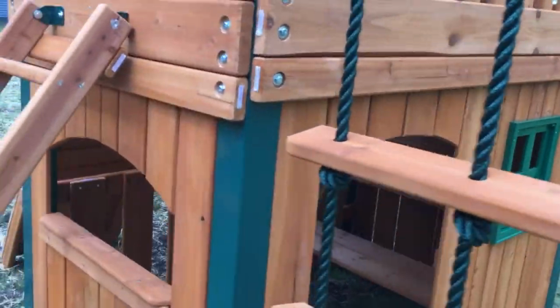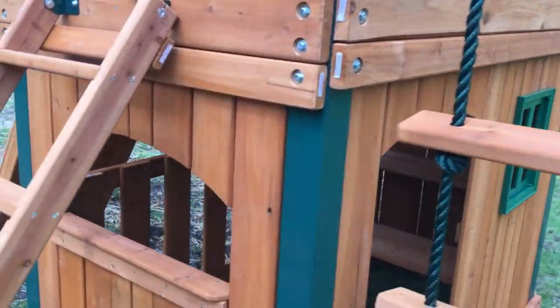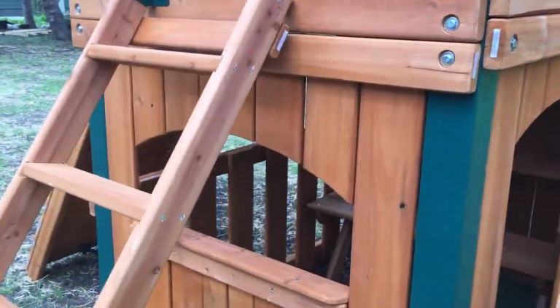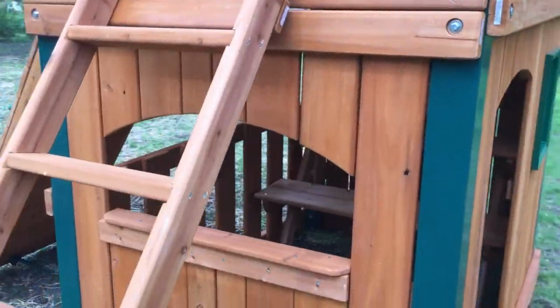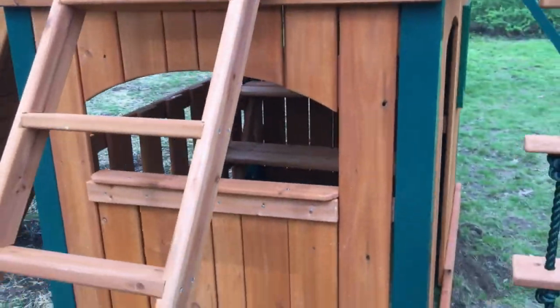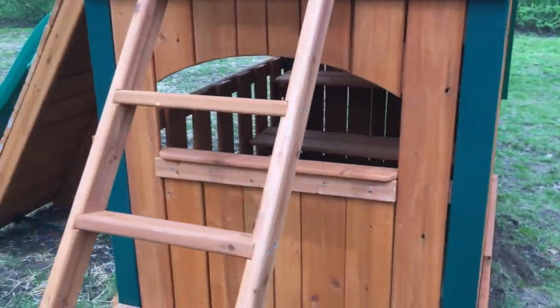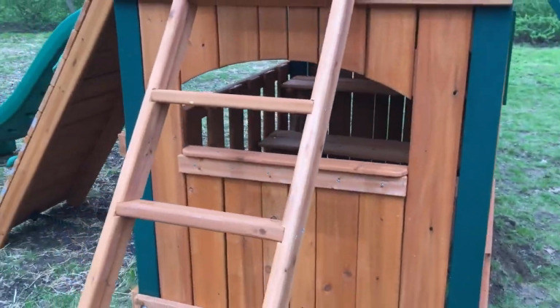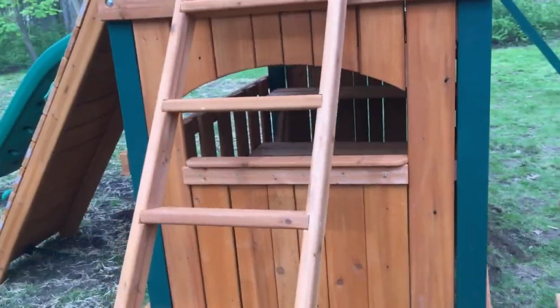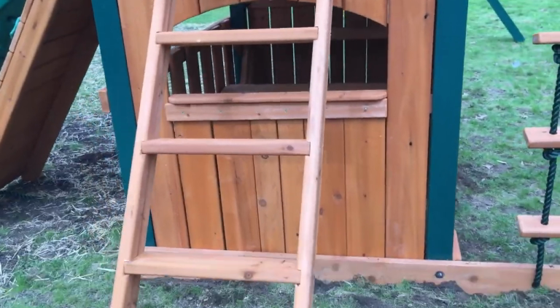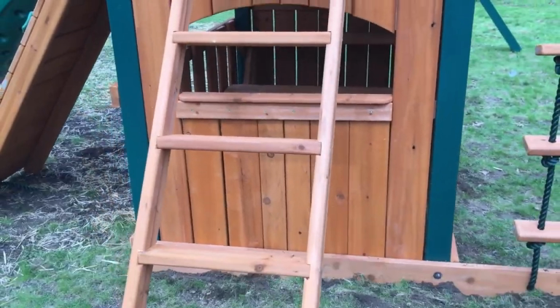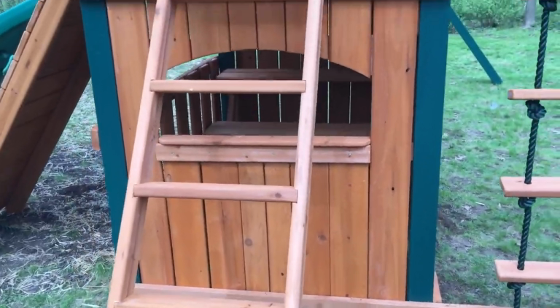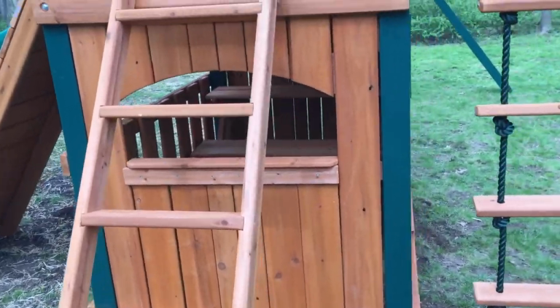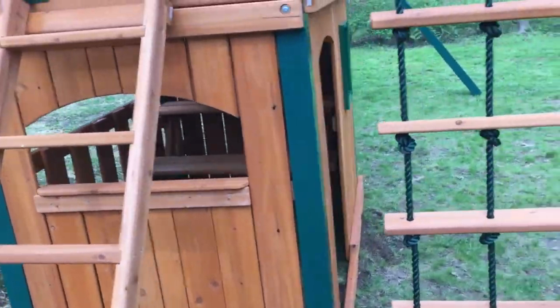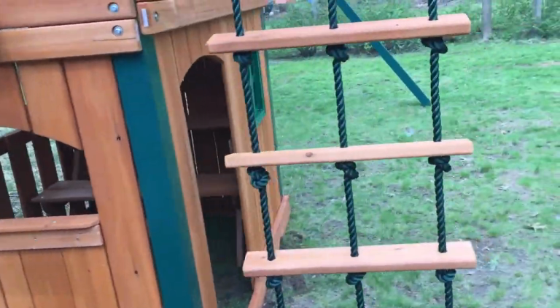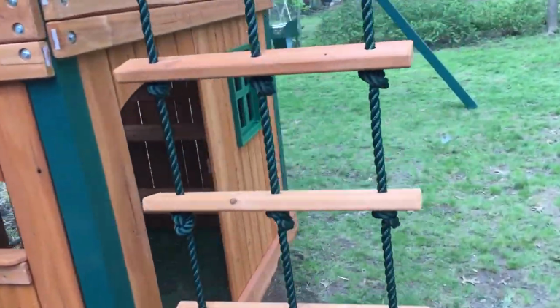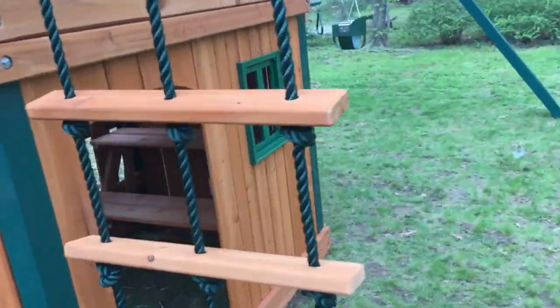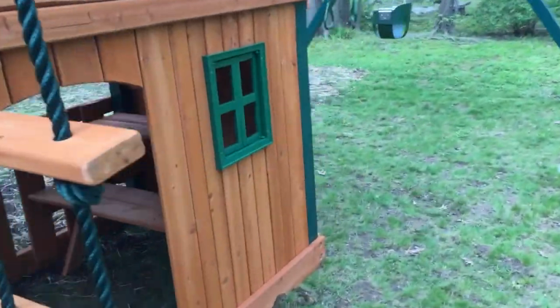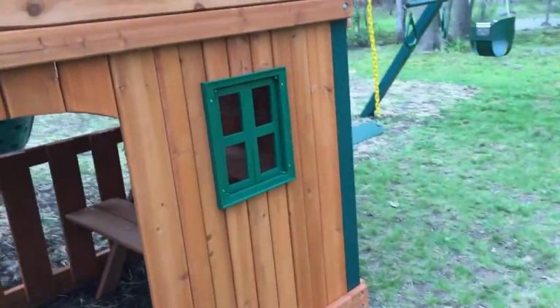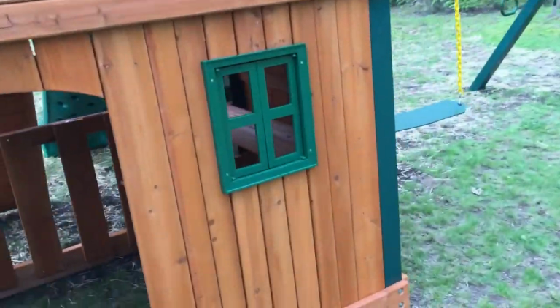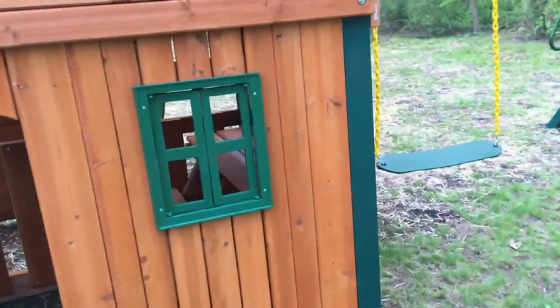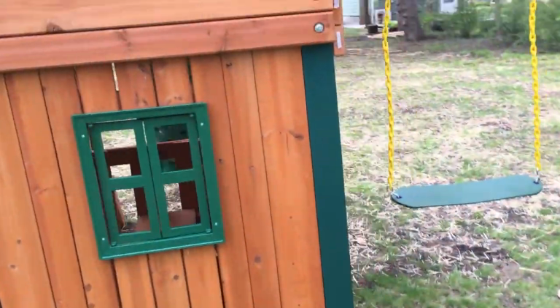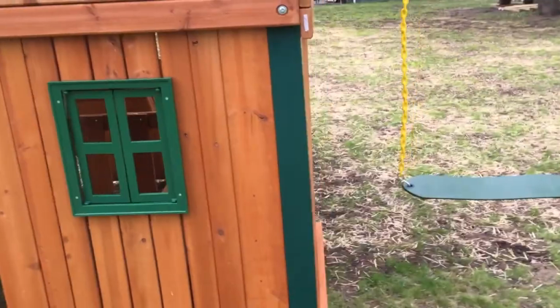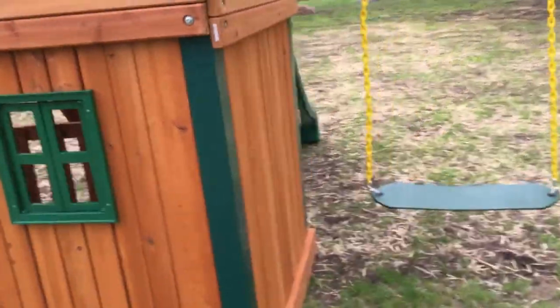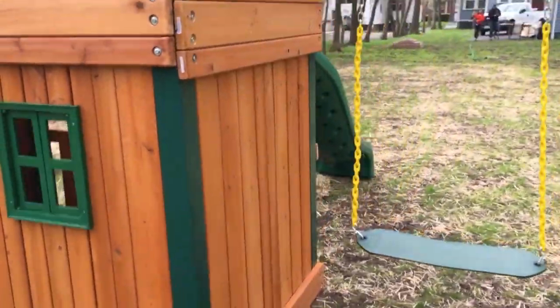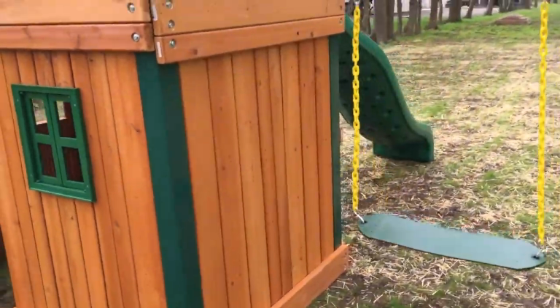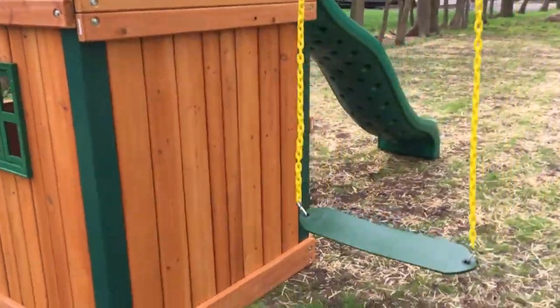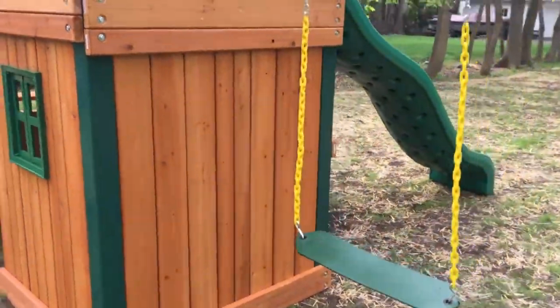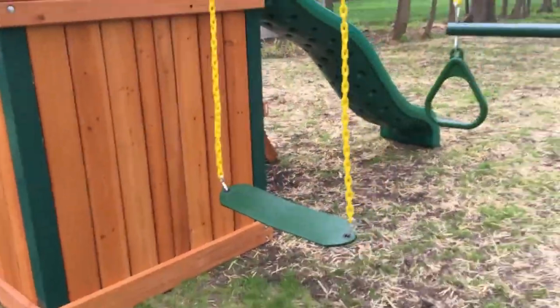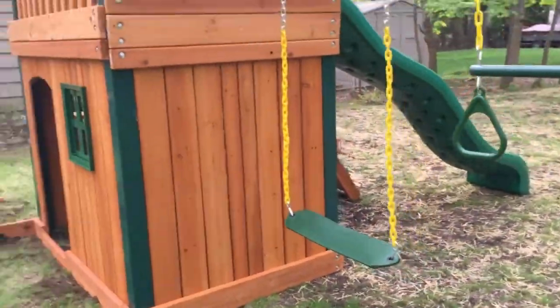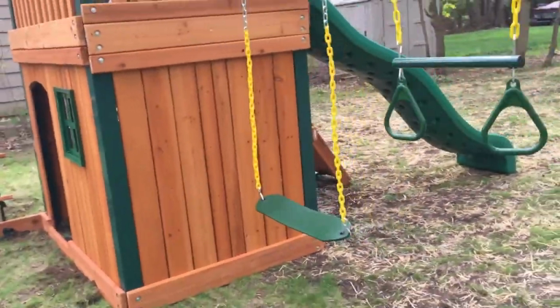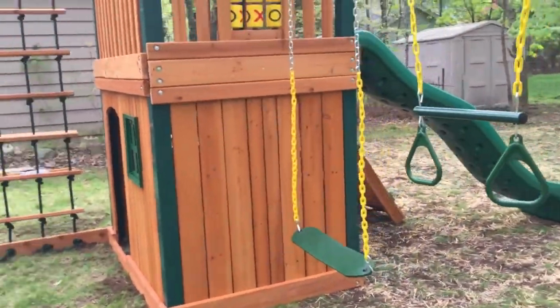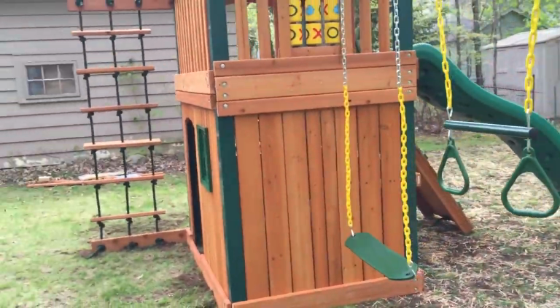You can see the side has a little opening, a little stand, and then around this side, also enclosed. Super cool swing set.